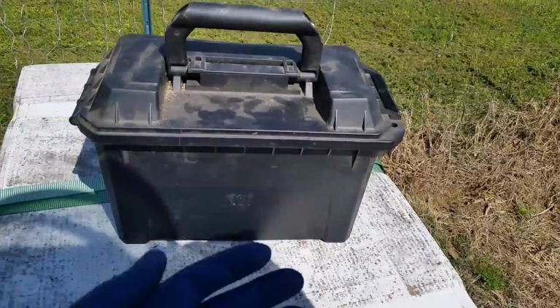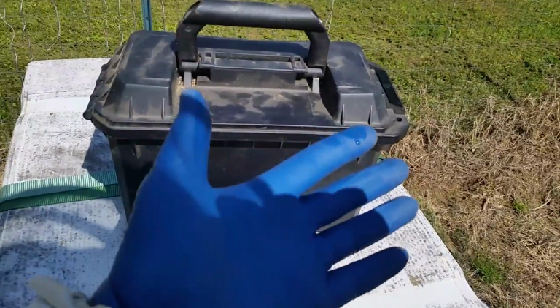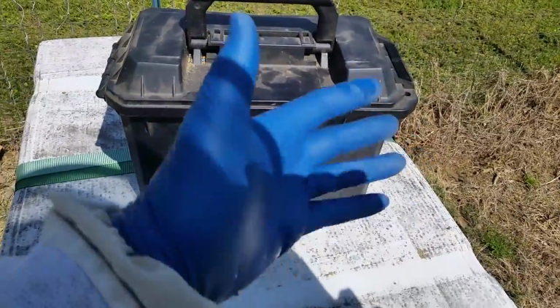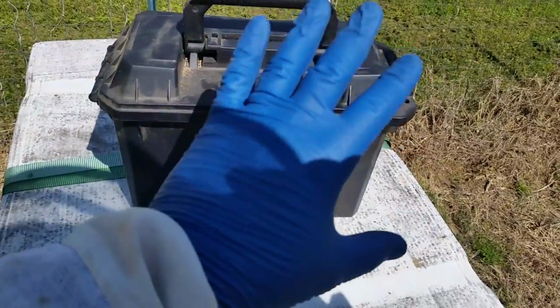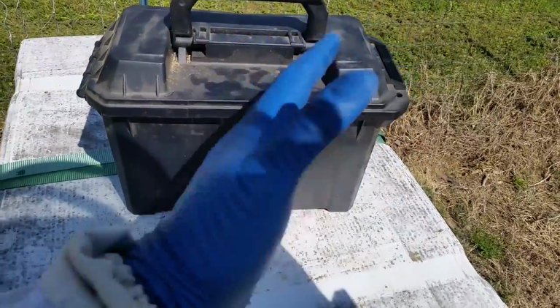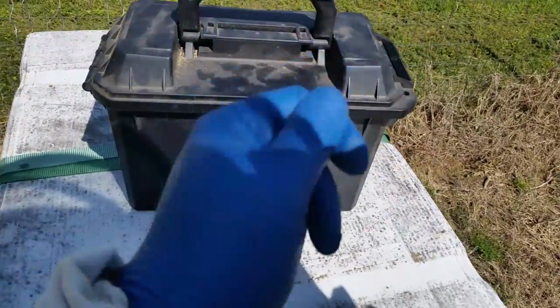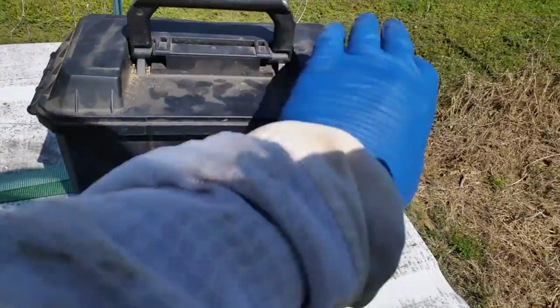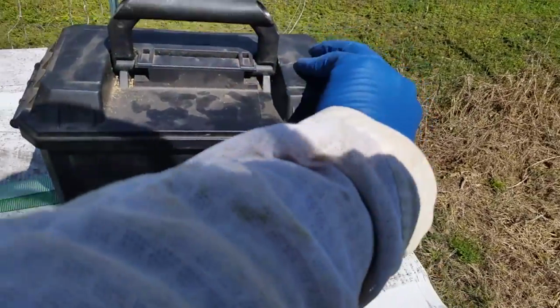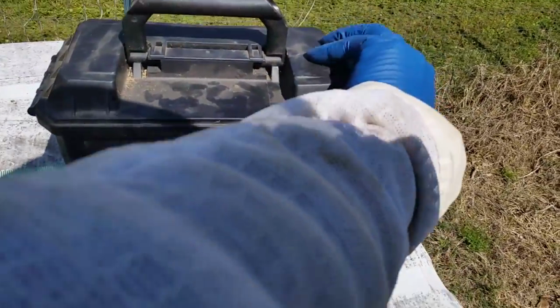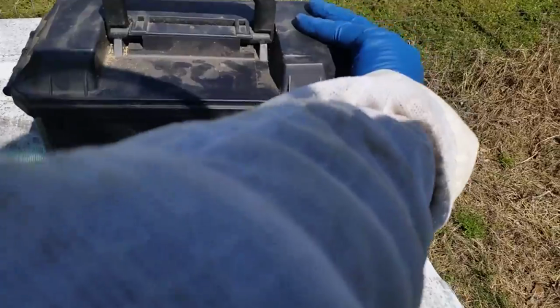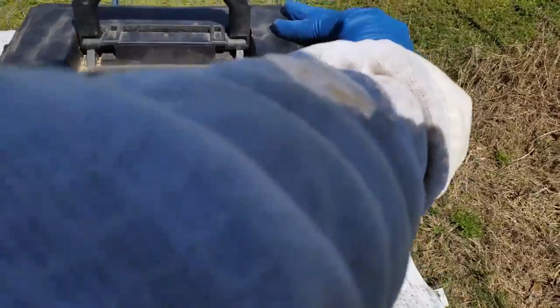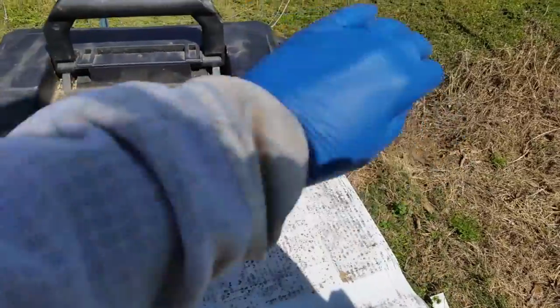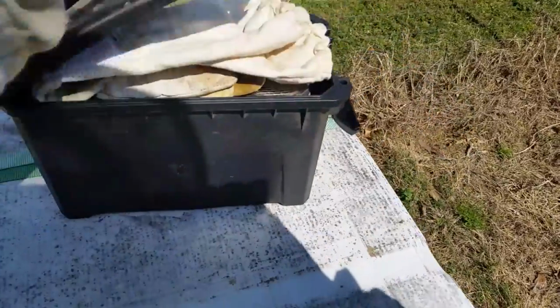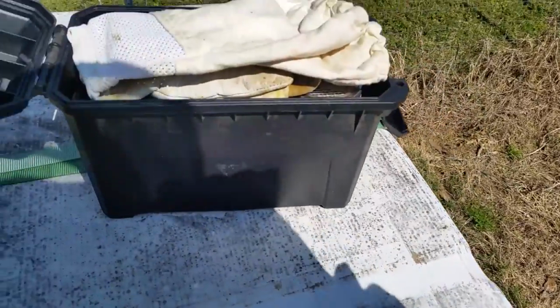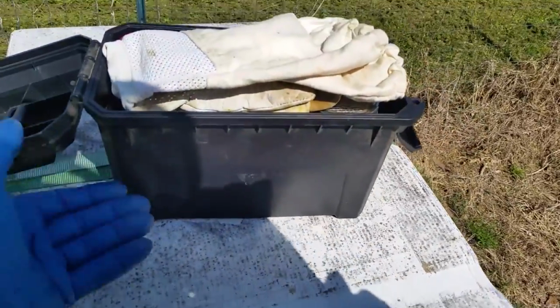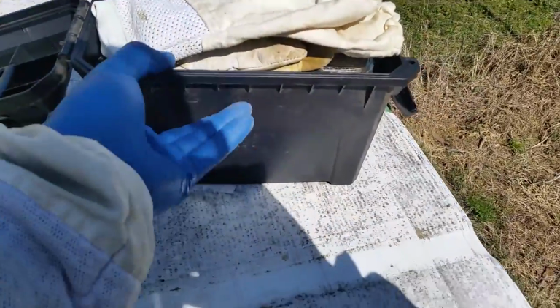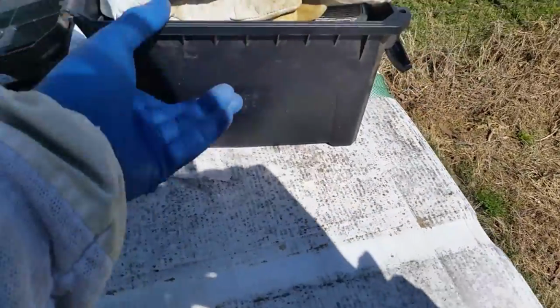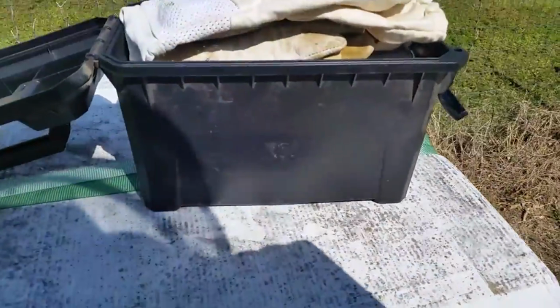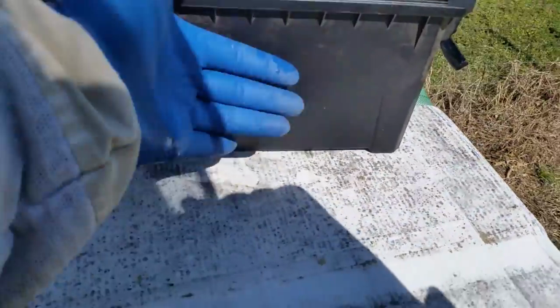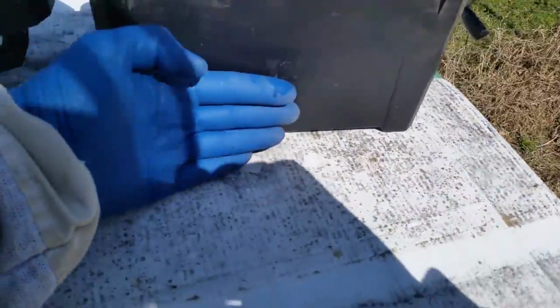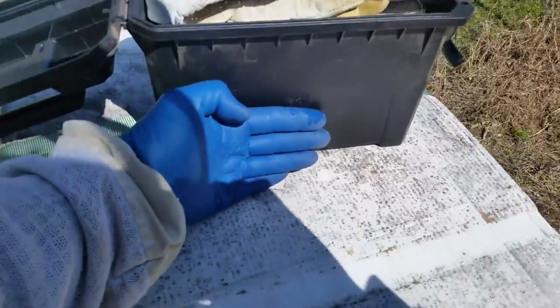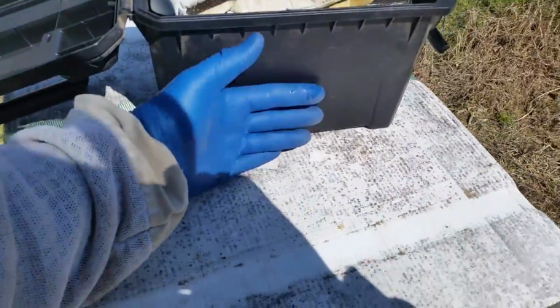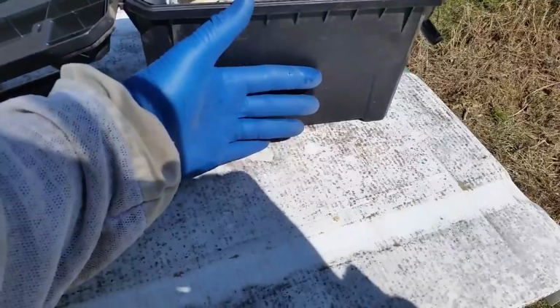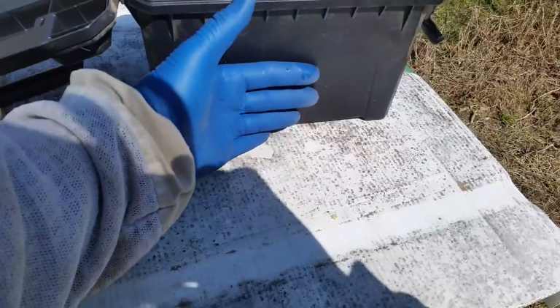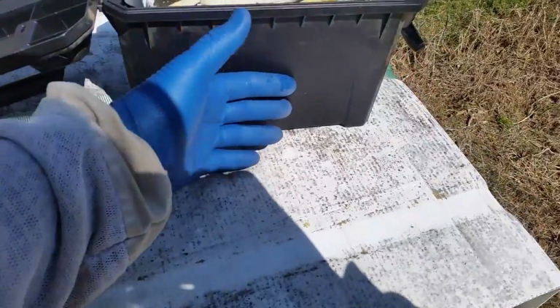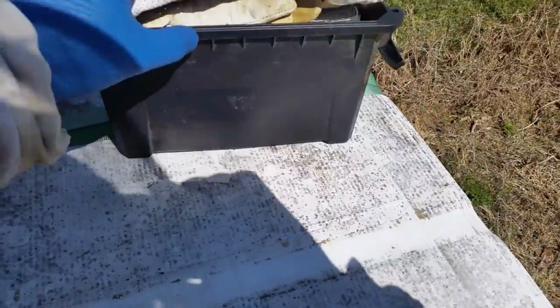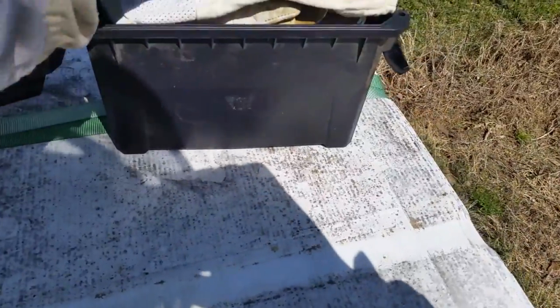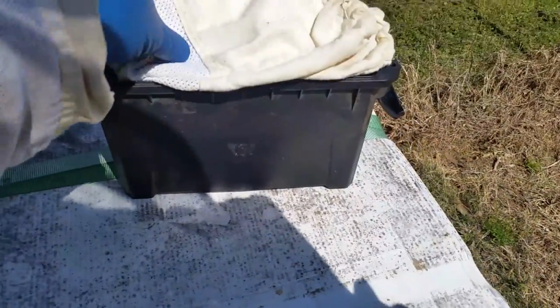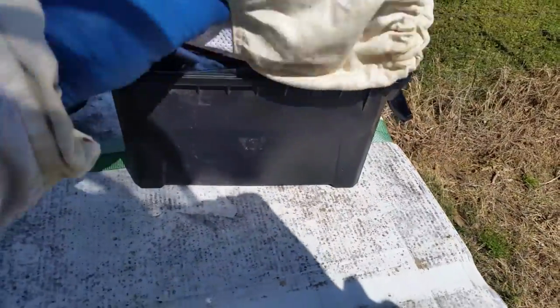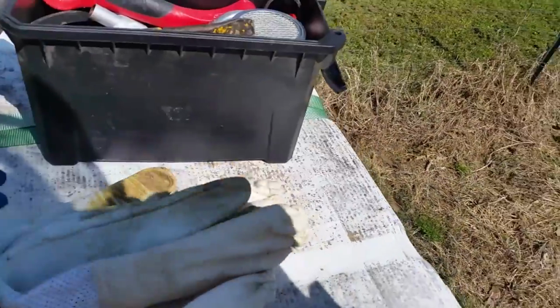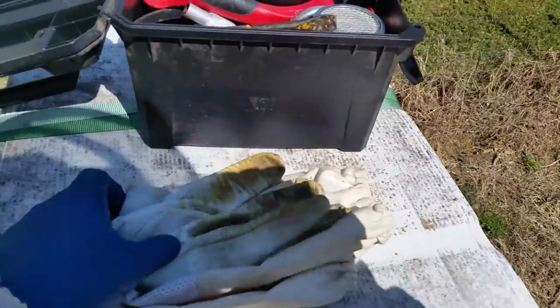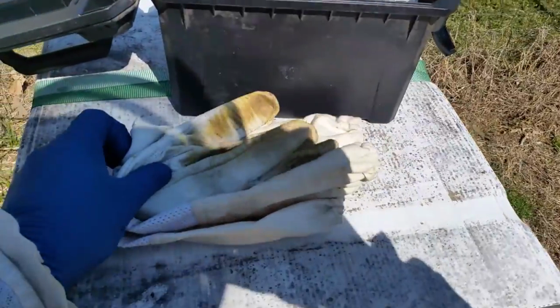Usually I'll have a pair of nitrile gloves in there. So inside of mine — it's not a very big box, just a little ammo box. A pair of gloves.